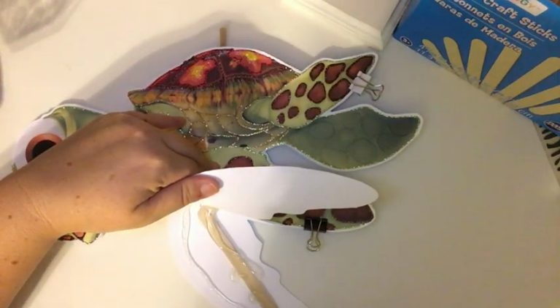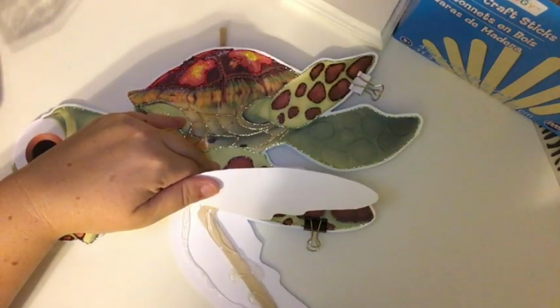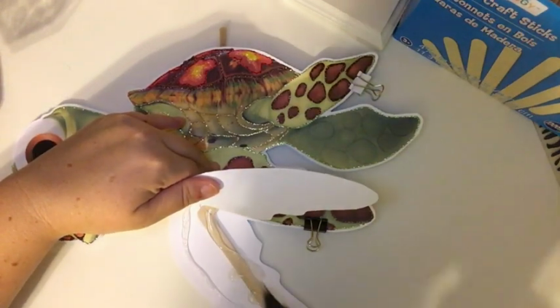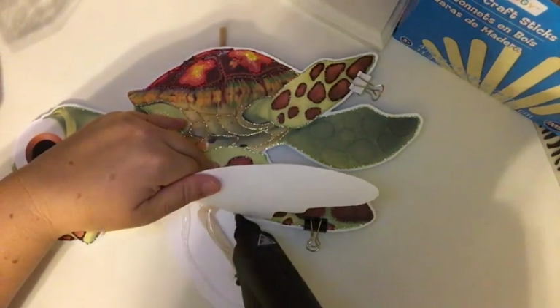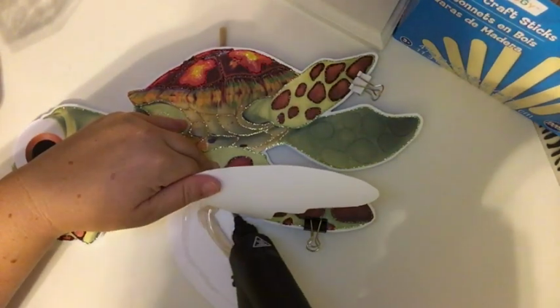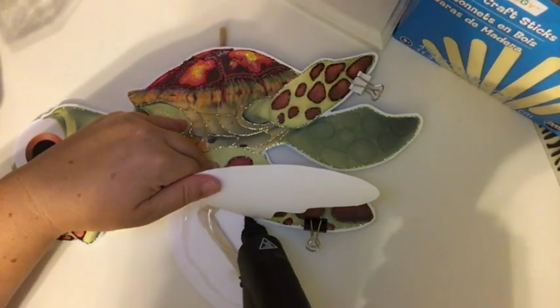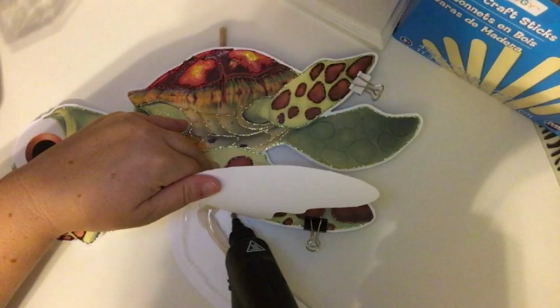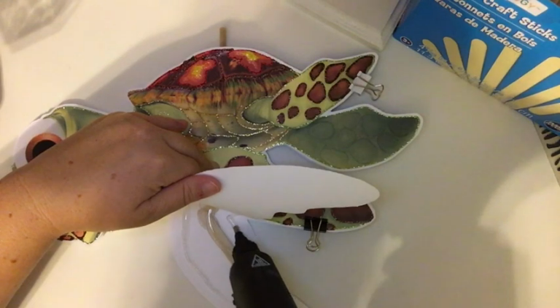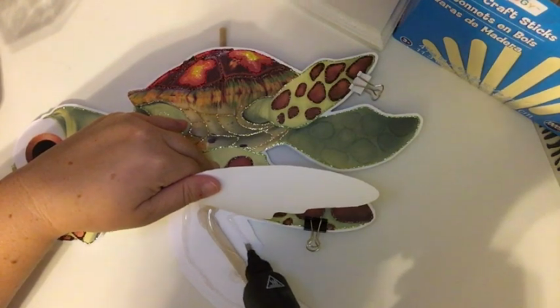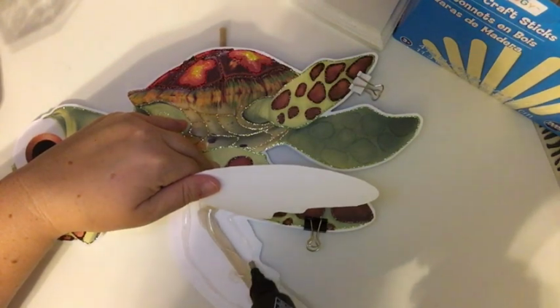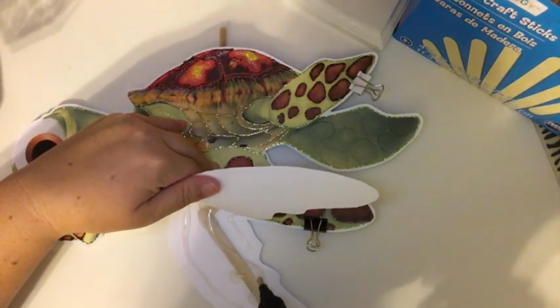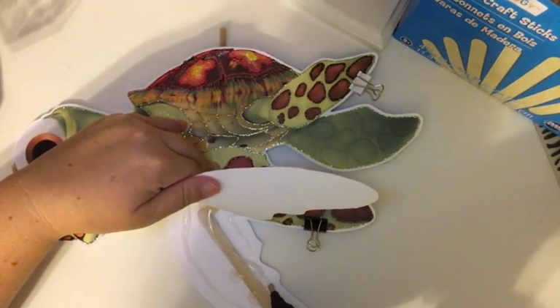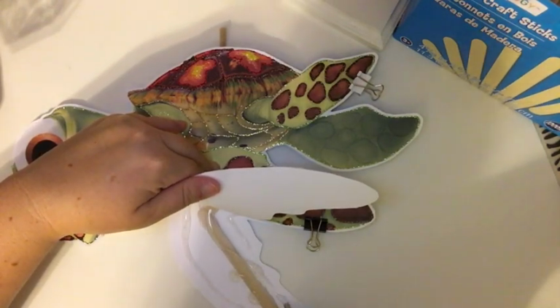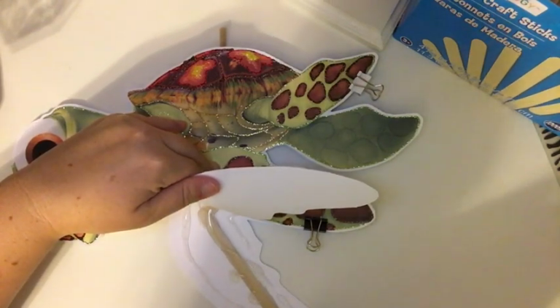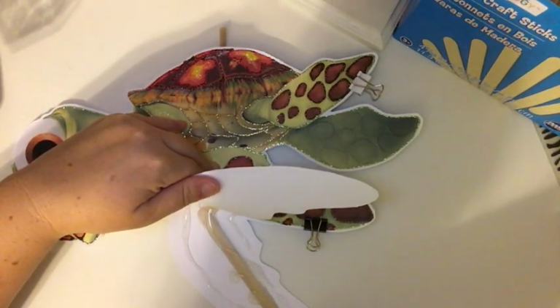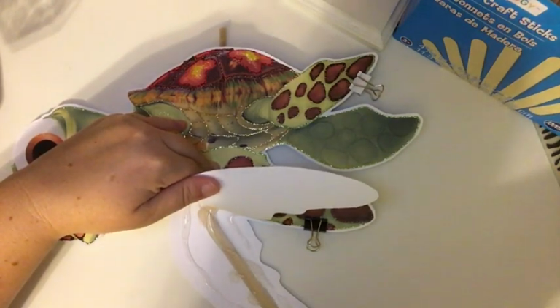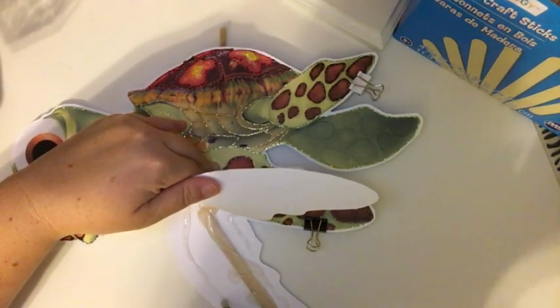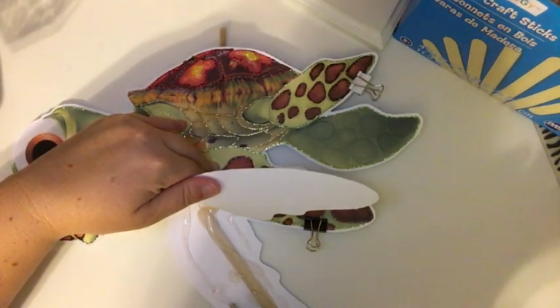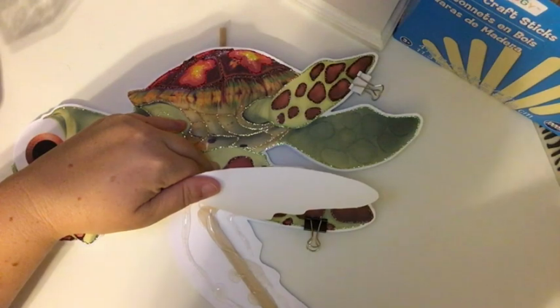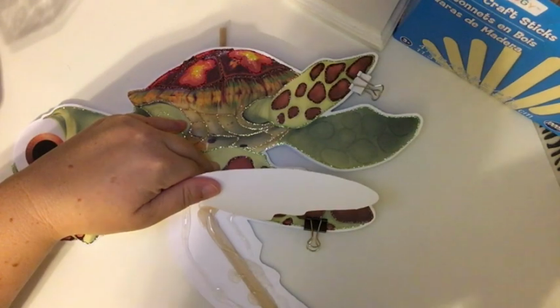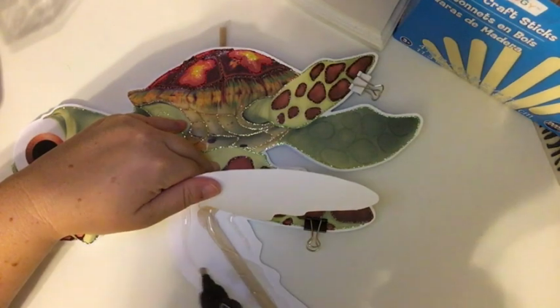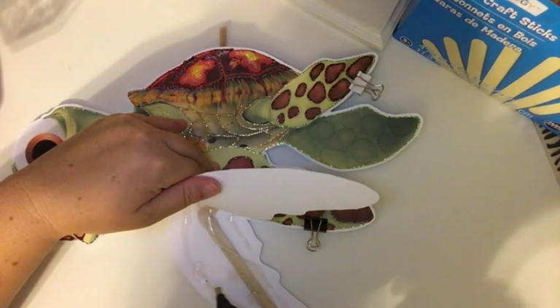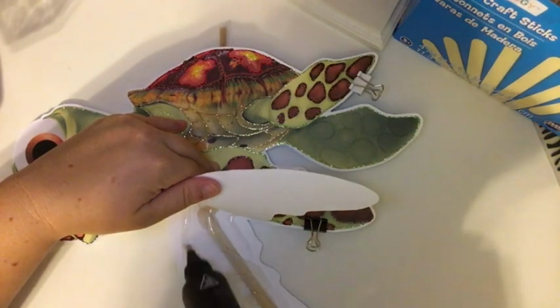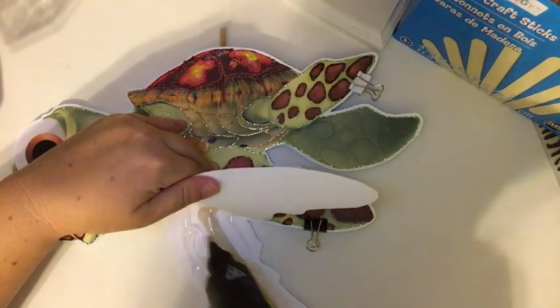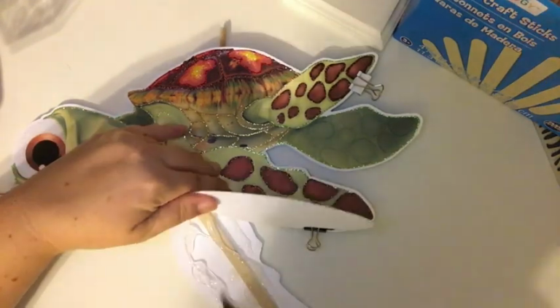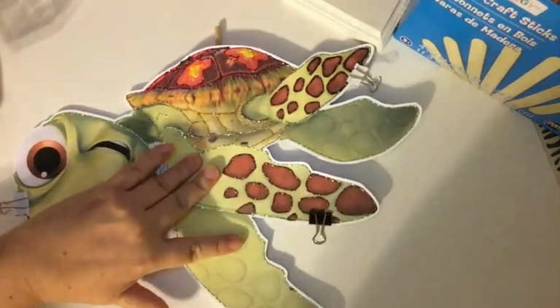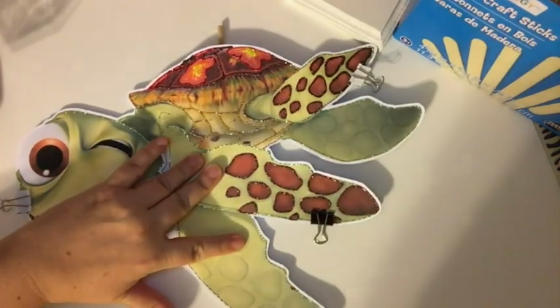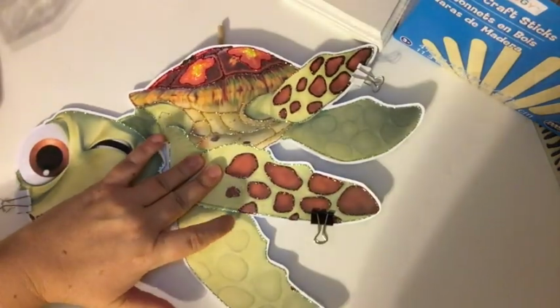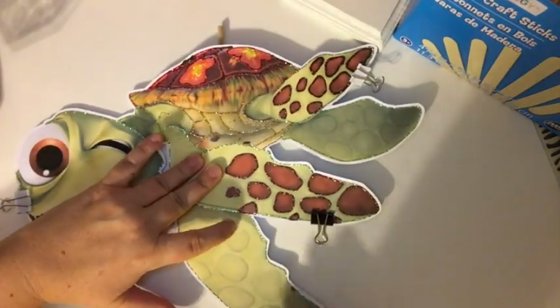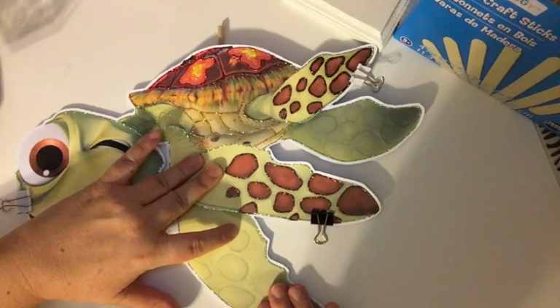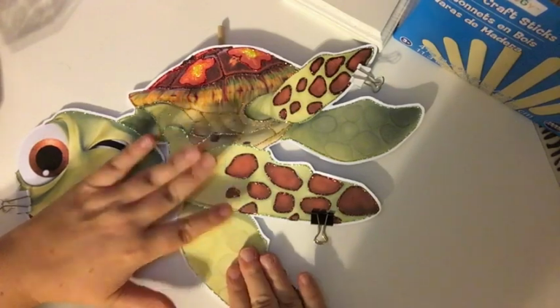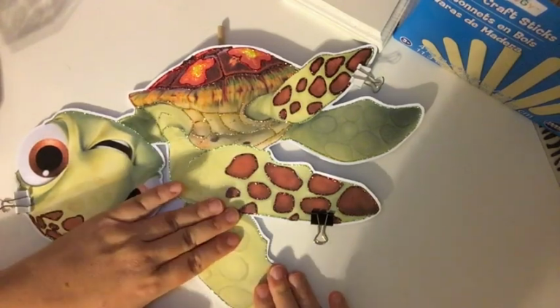I'm going to do this. I see my glue, just checking my glue to make sure it's not going to run out while I'm doing this. Sometimes it dries quick.